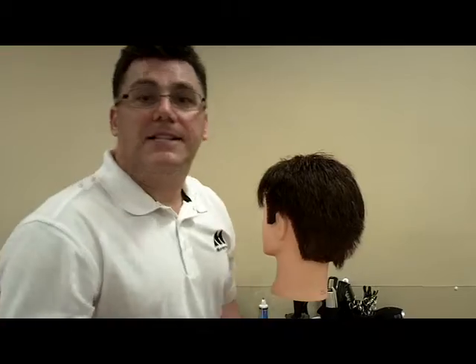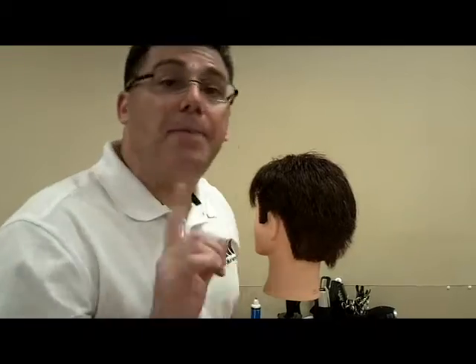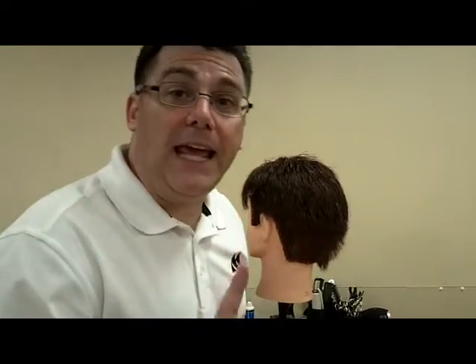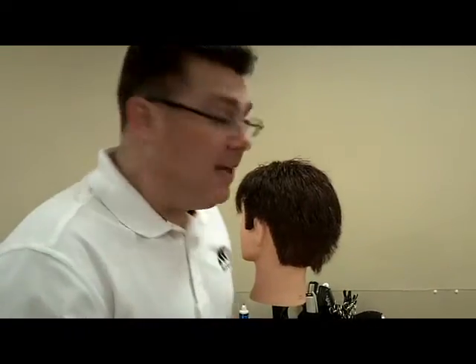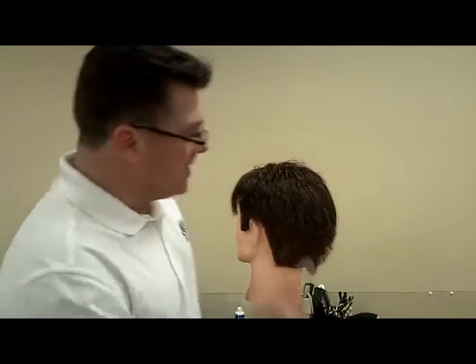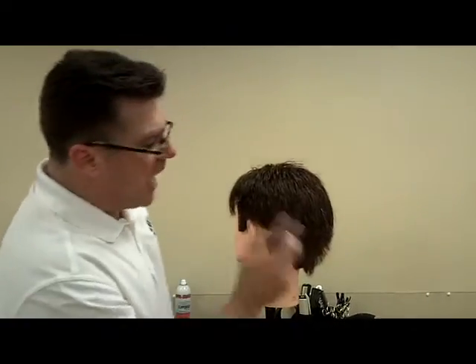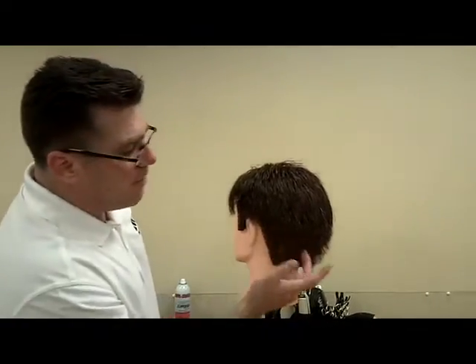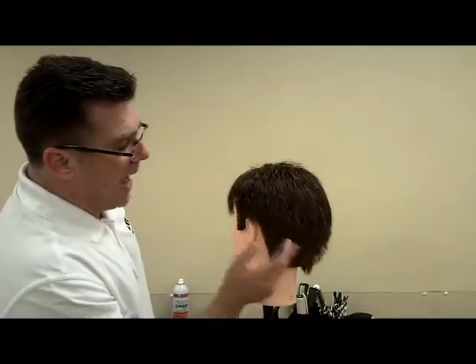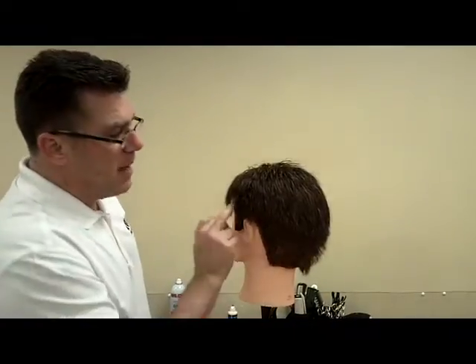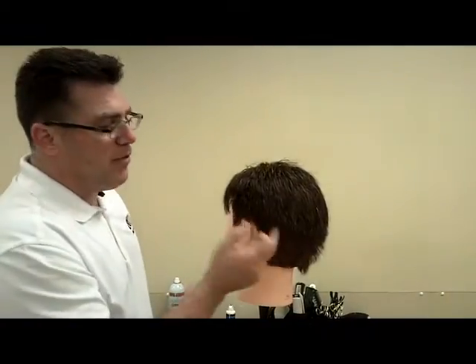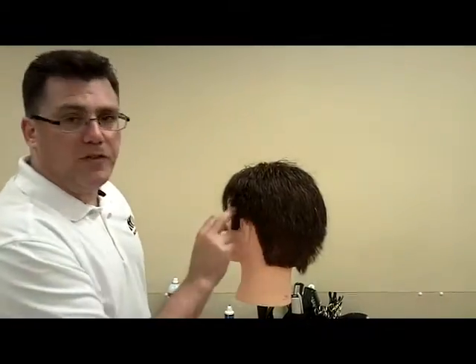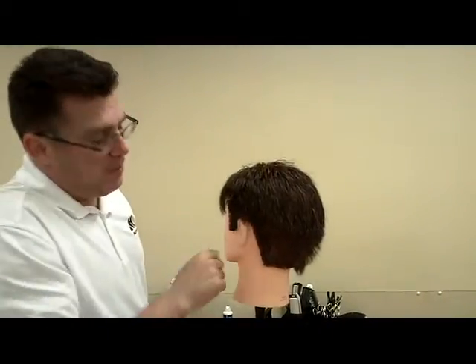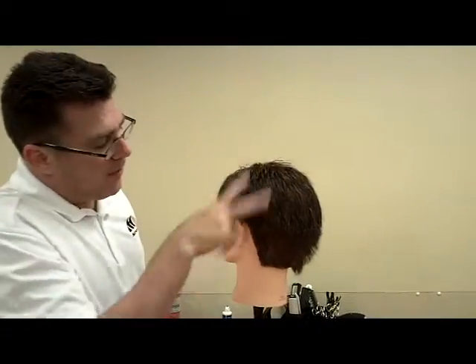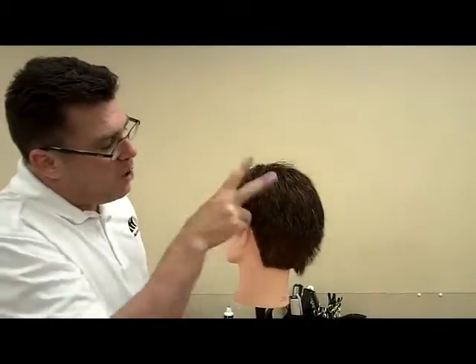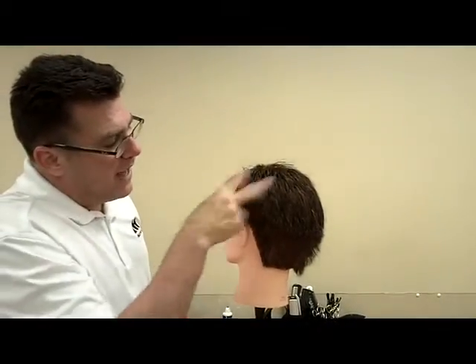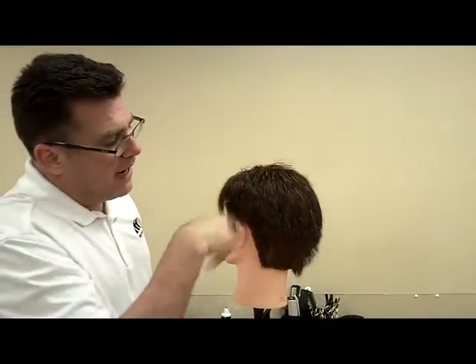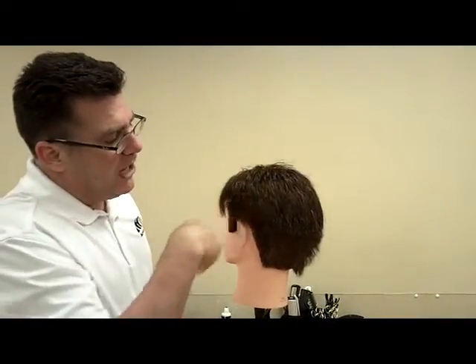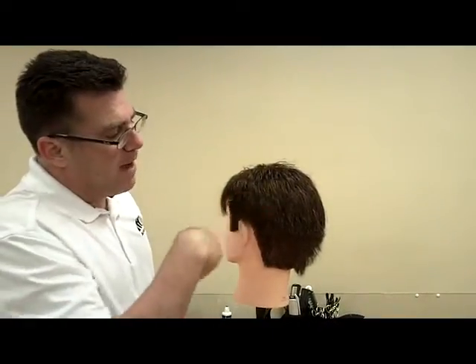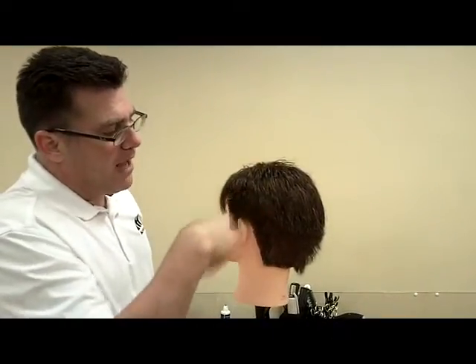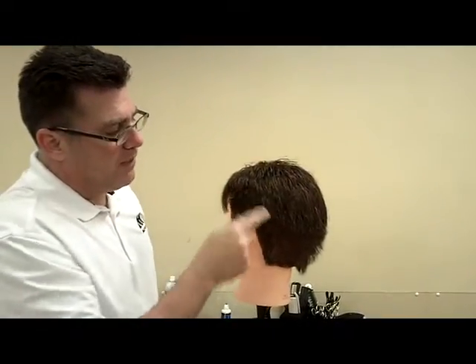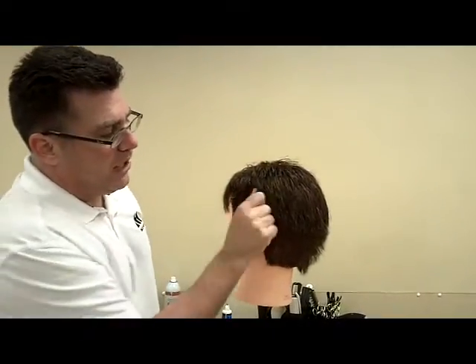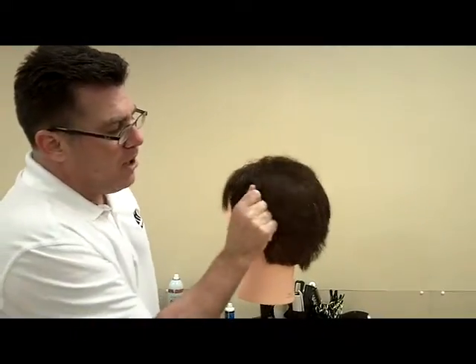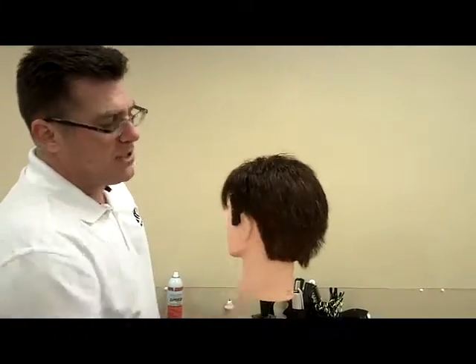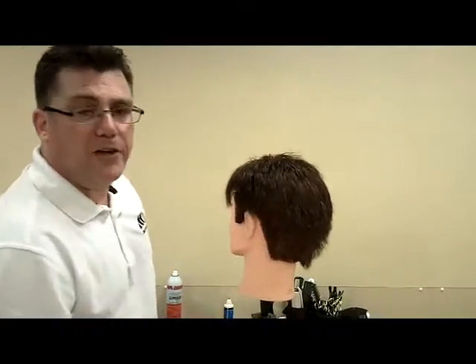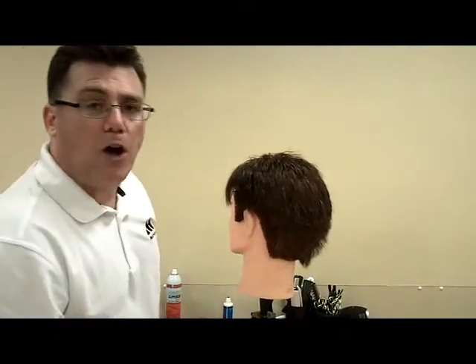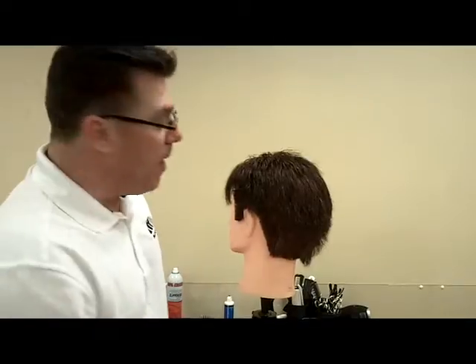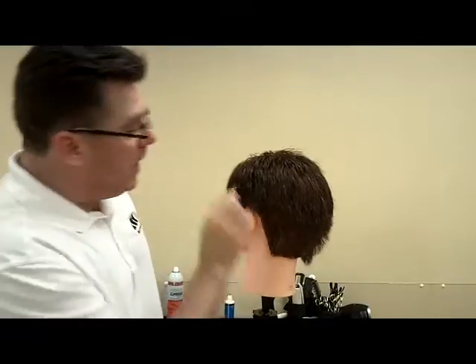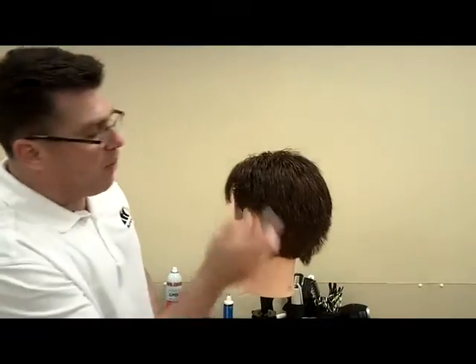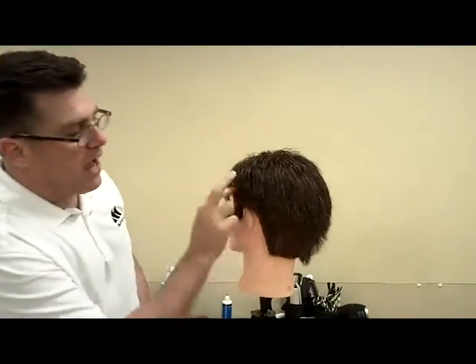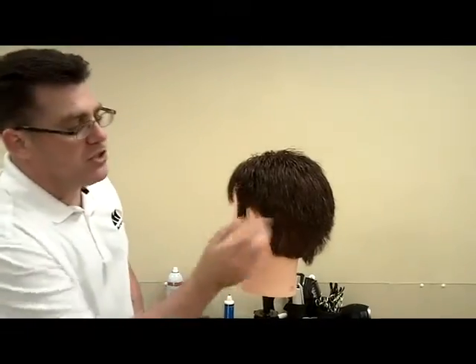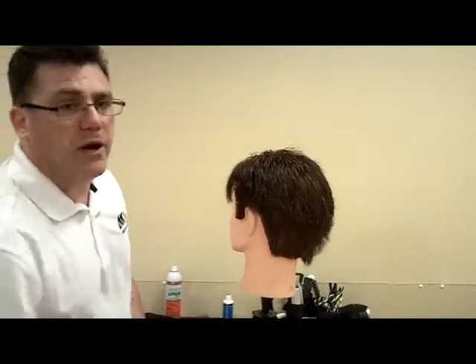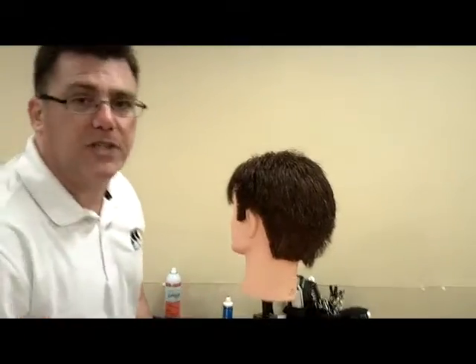Step E is to tie the back taper and the front taper together. We've got an area here above and behind the ear where it's heavy, long, or bulky. I want to tie these two areas together.